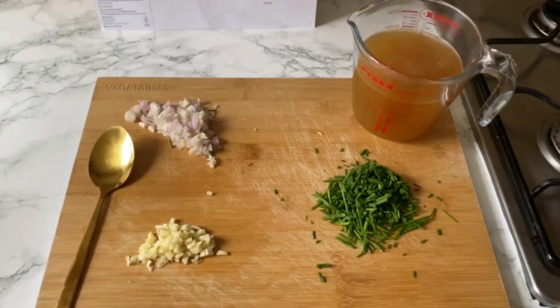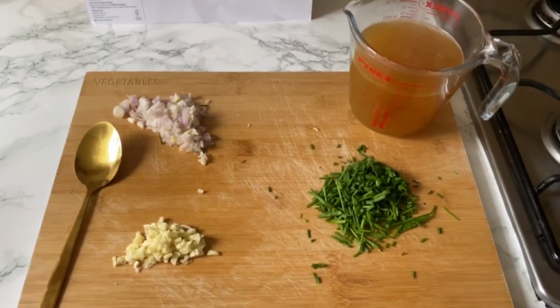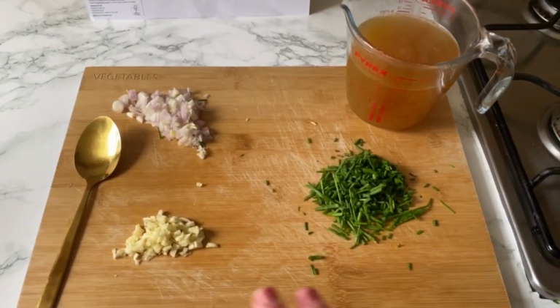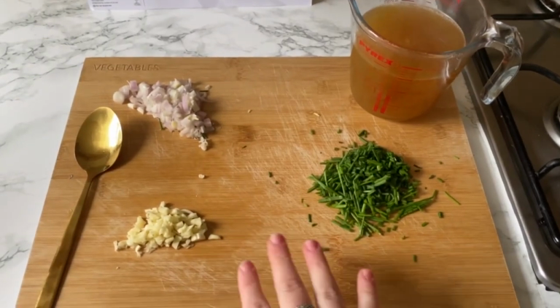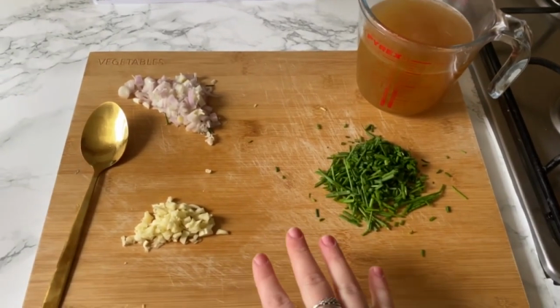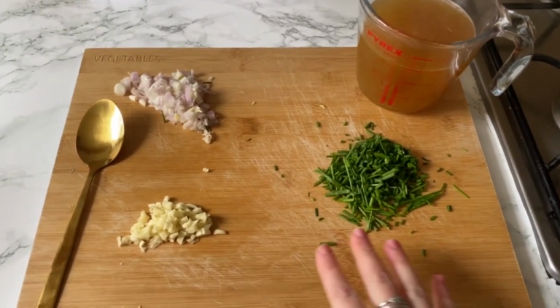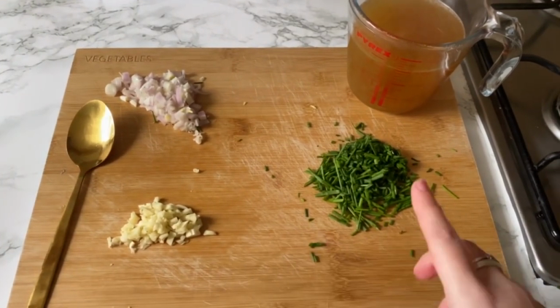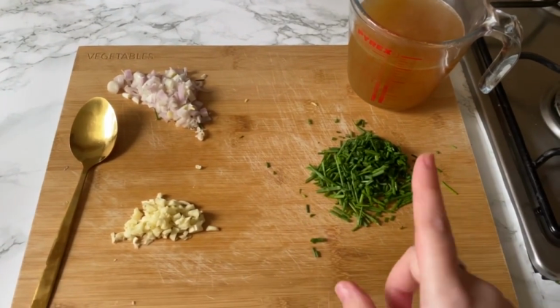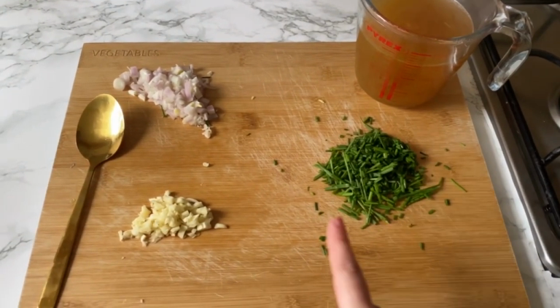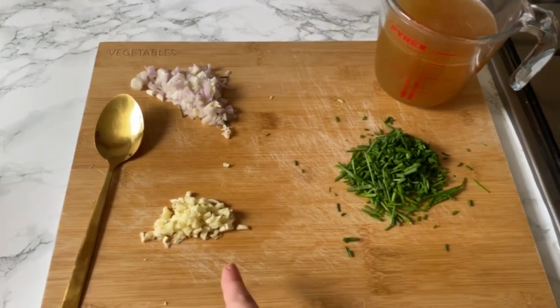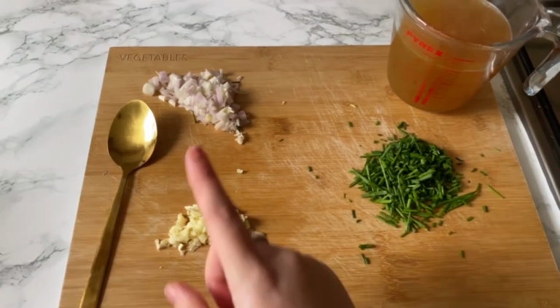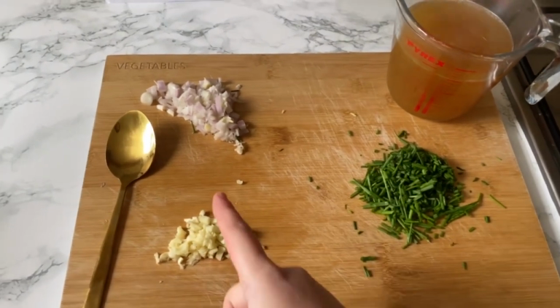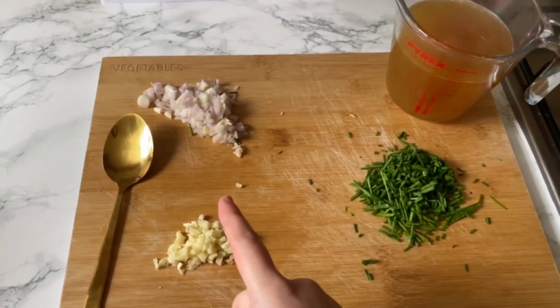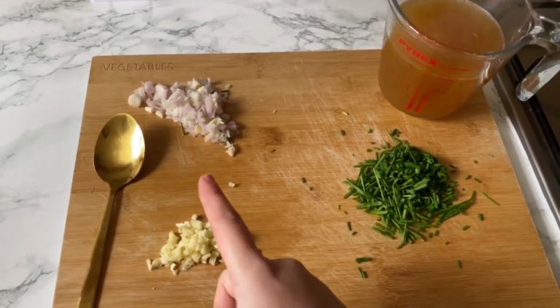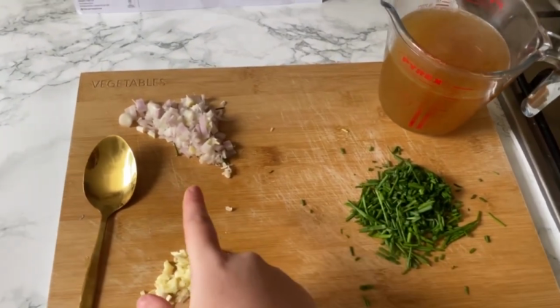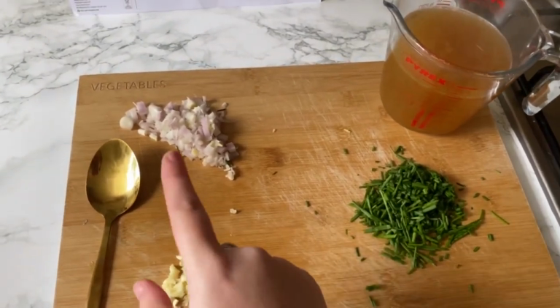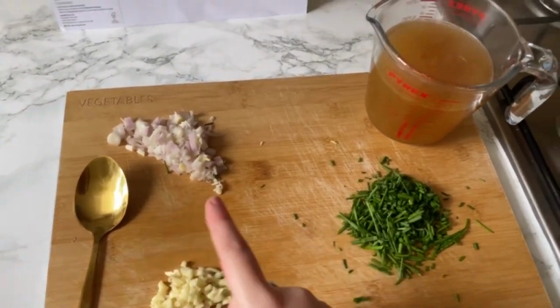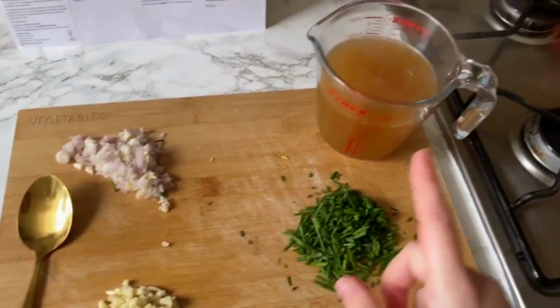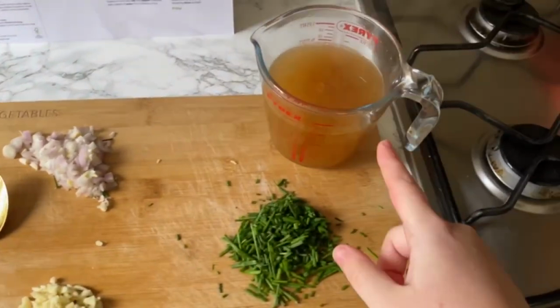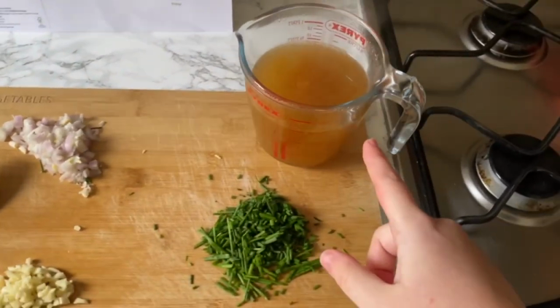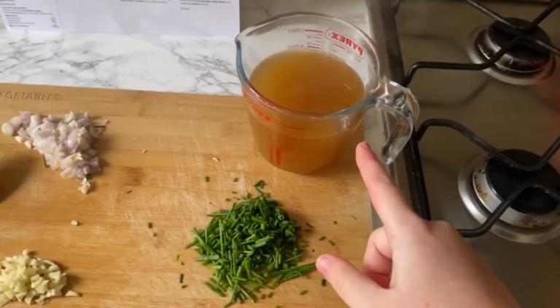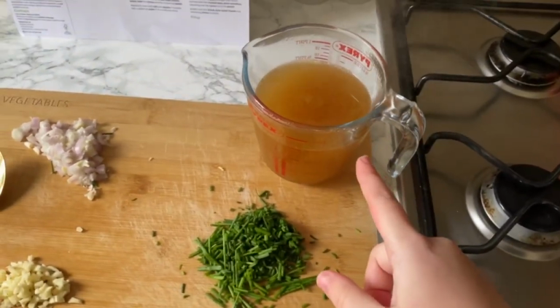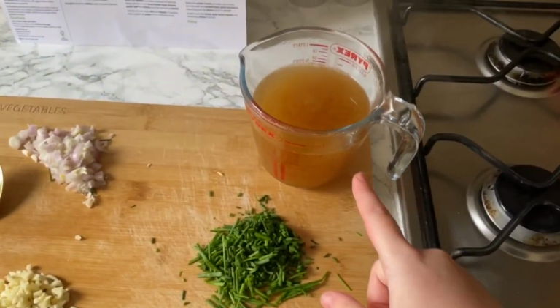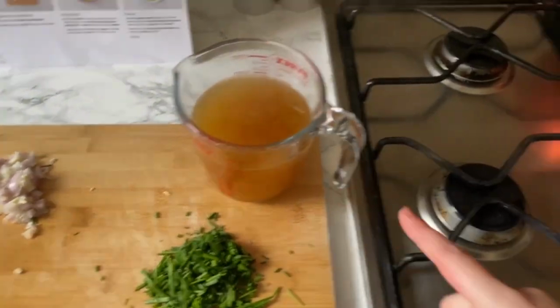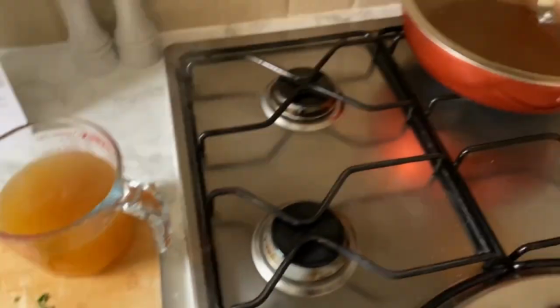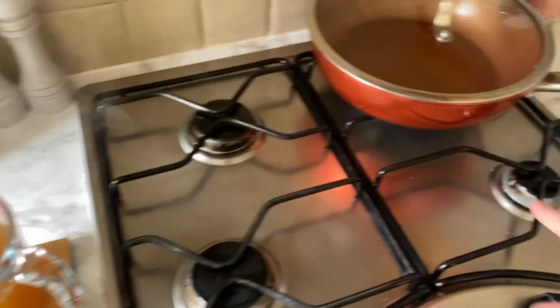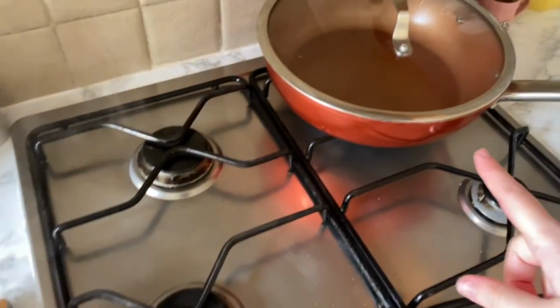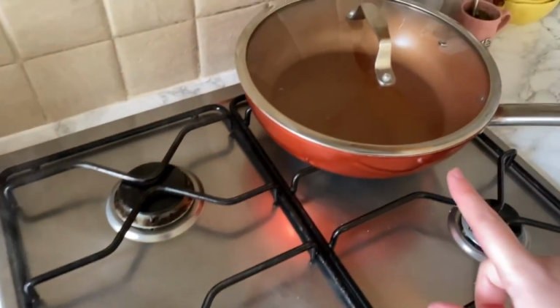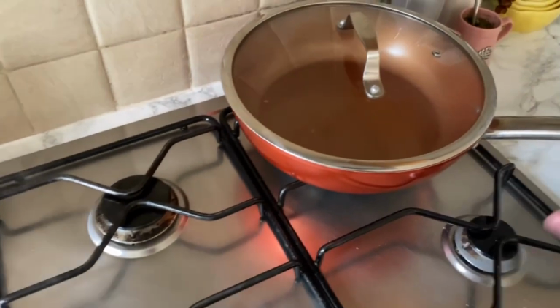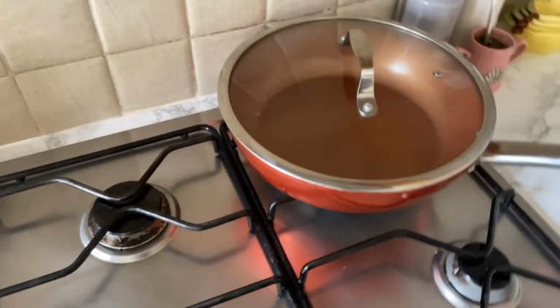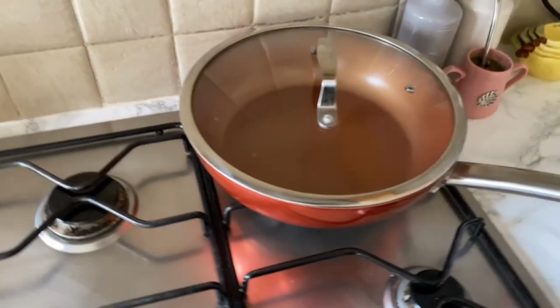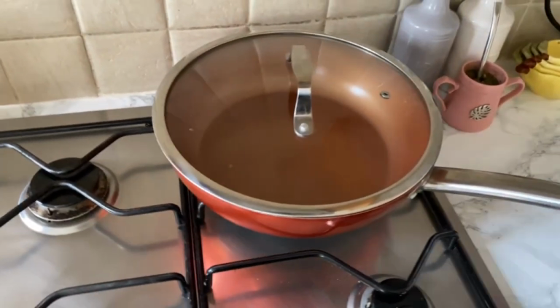So I have everything topped. I have the chives, the garlic, the shallot, and then the vegetable stock paste. Now I'm heating up a pan.